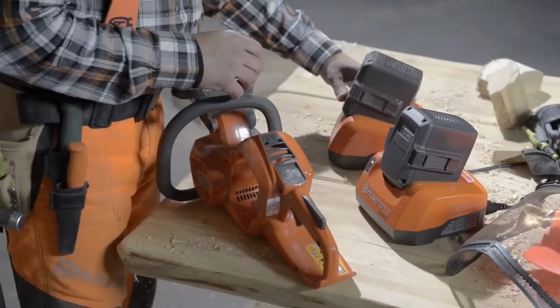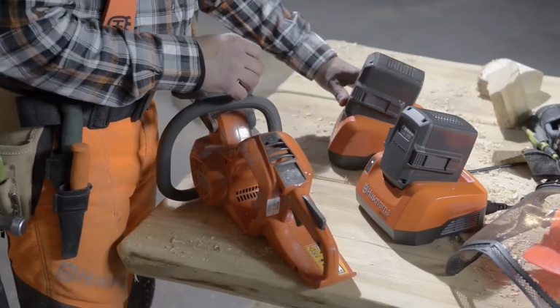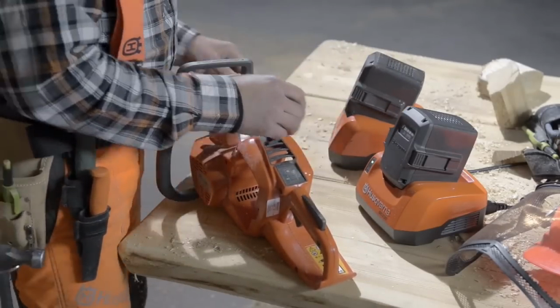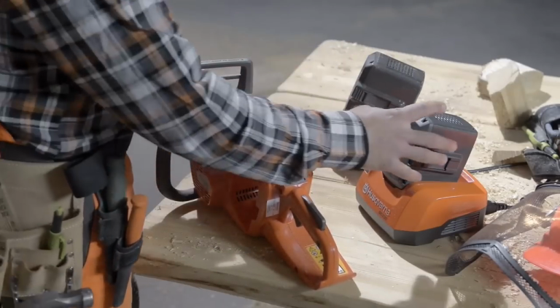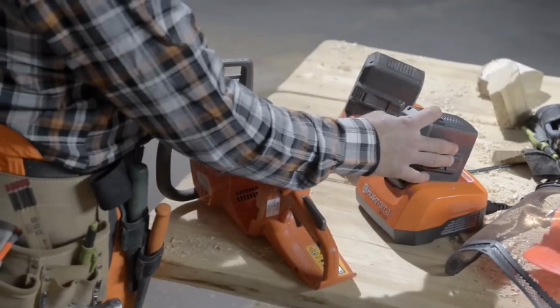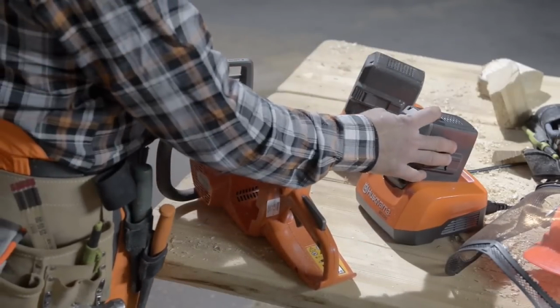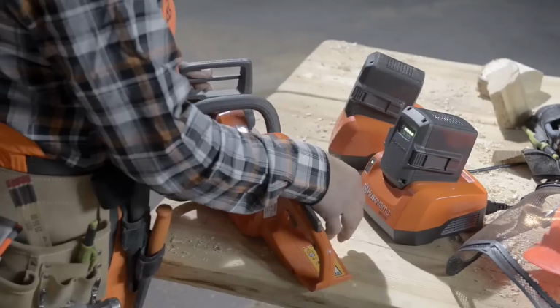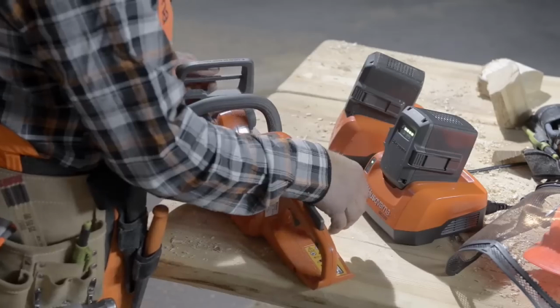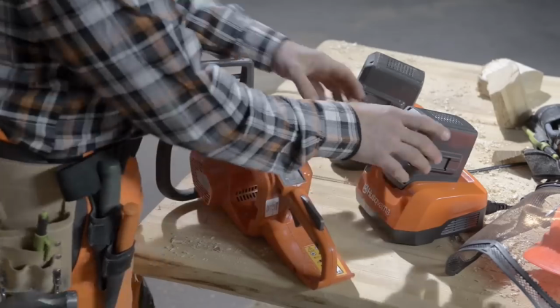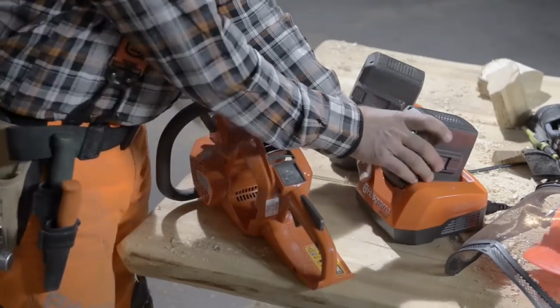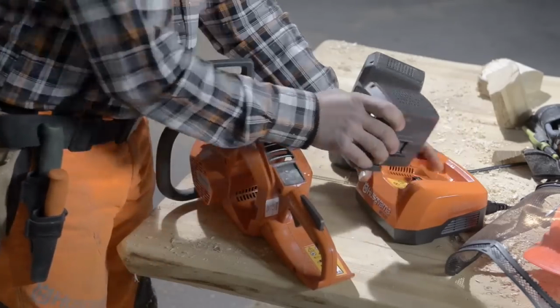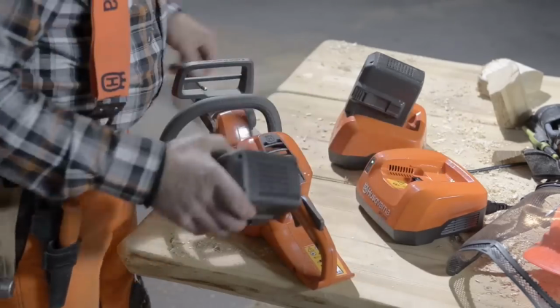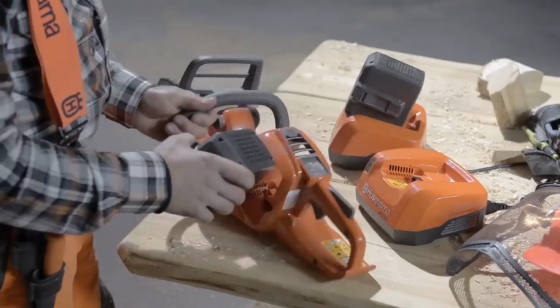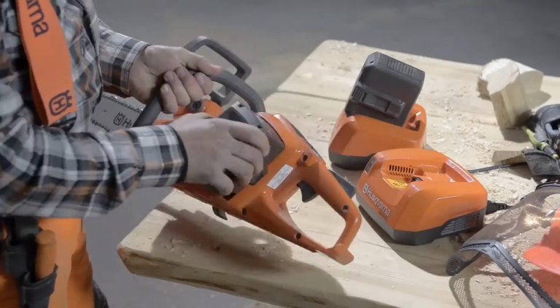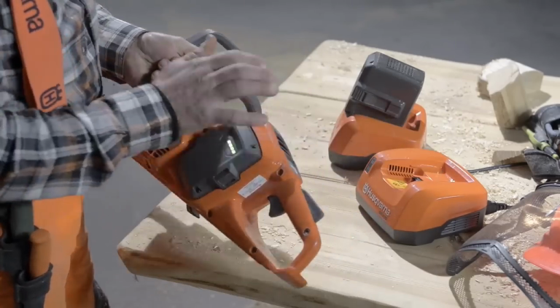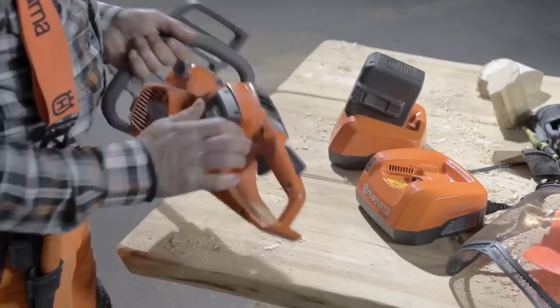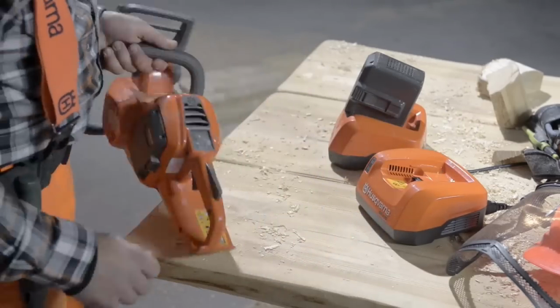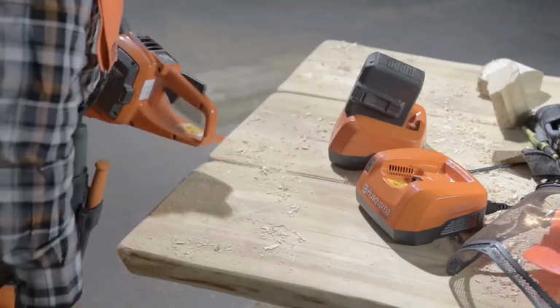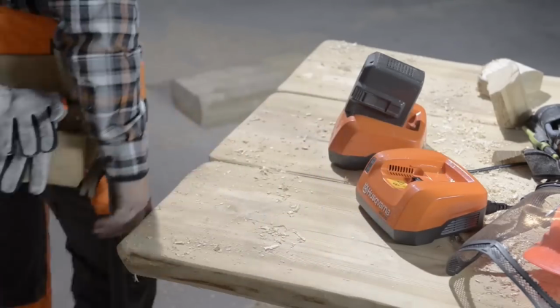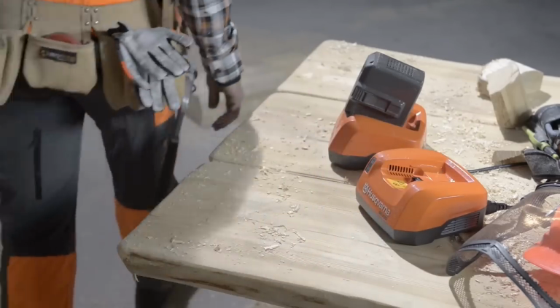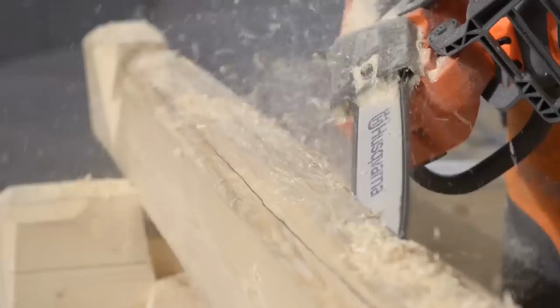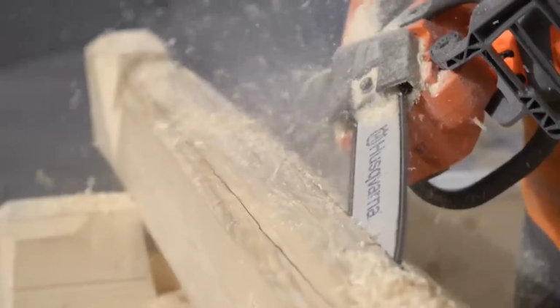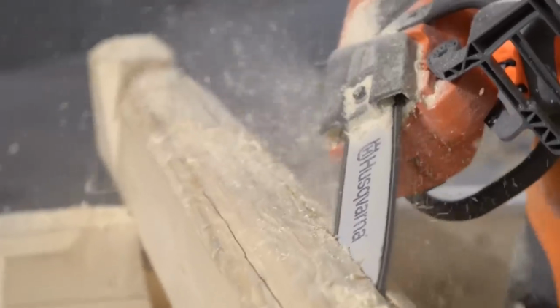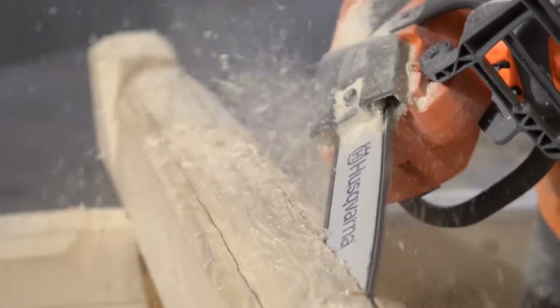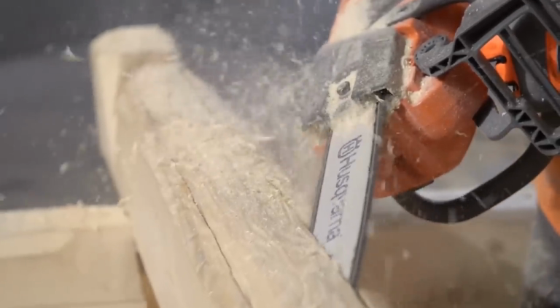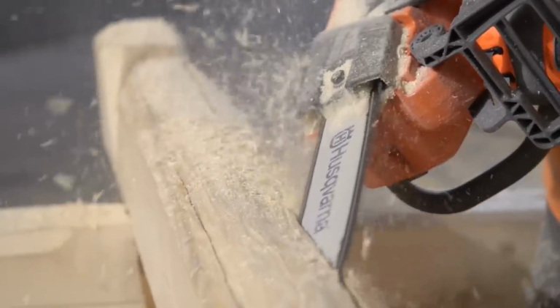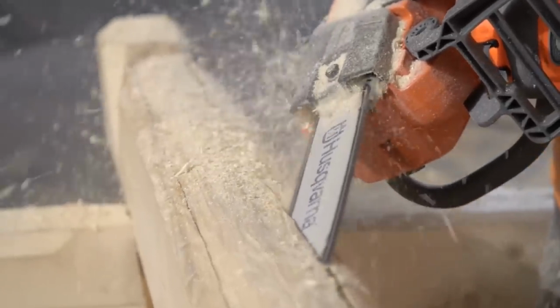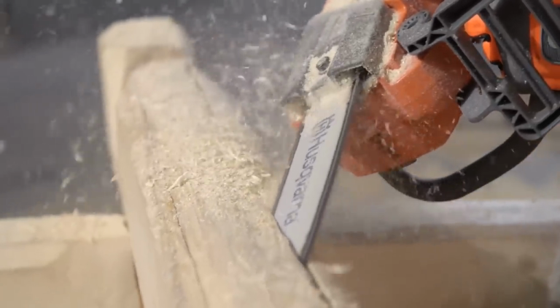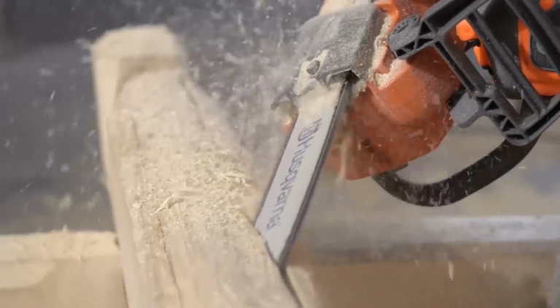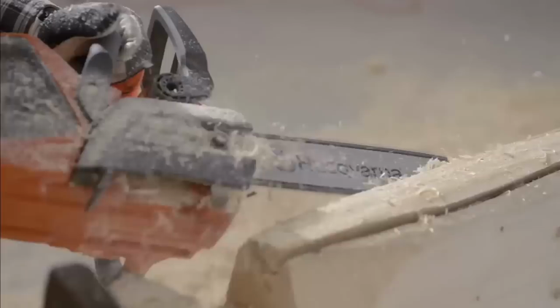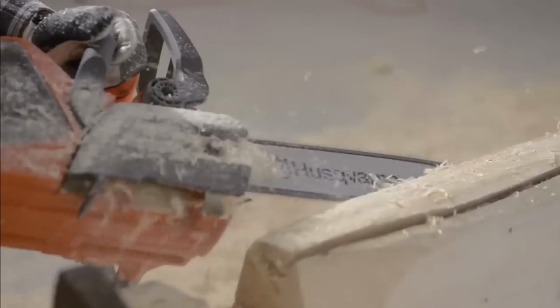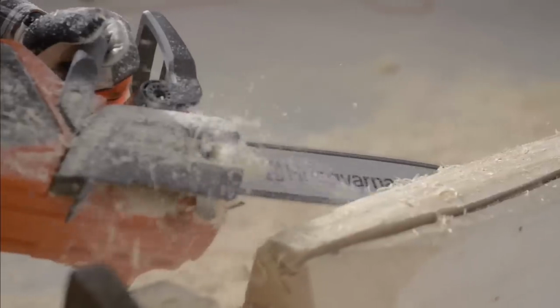Charging can start at any time after use without the need to cool down the battery first. The short charging time is a big advantage, and there is no memory effect. The battery maintains its full capacity charge after charge.